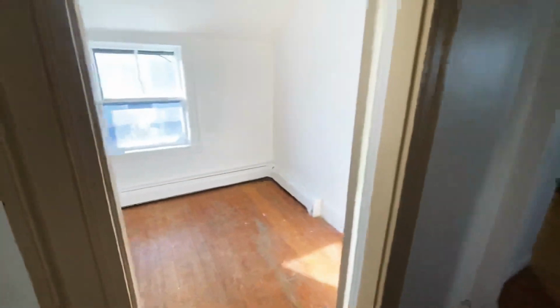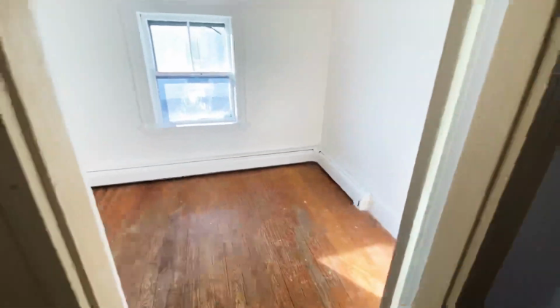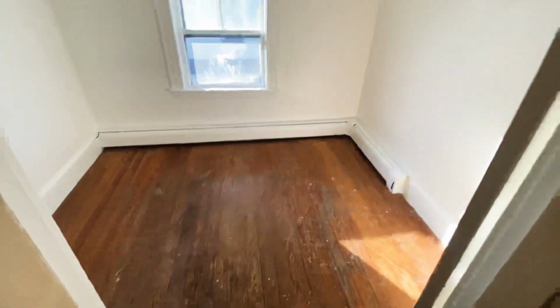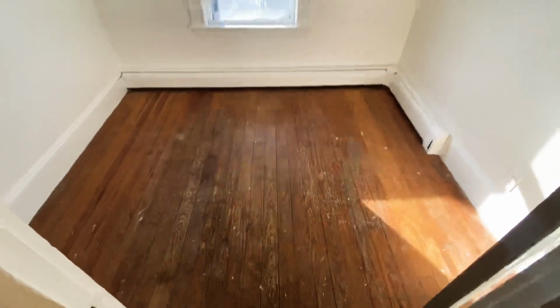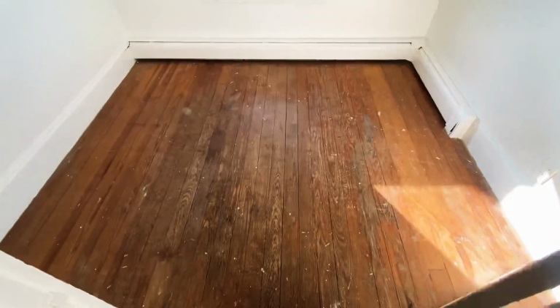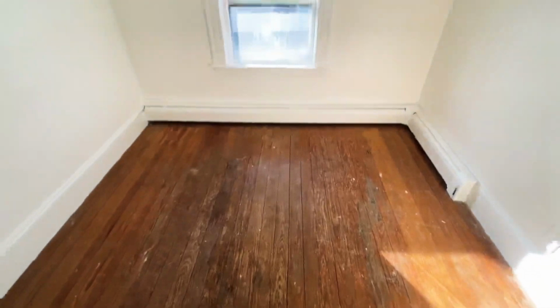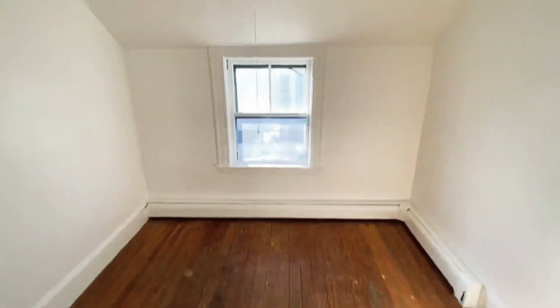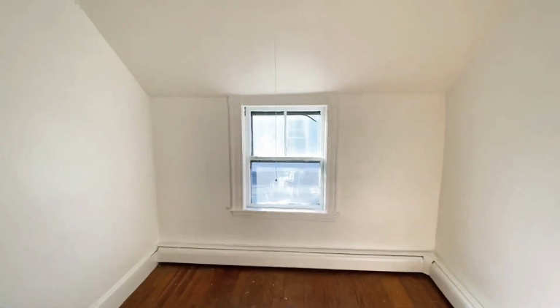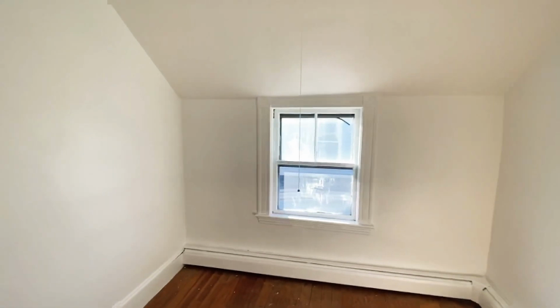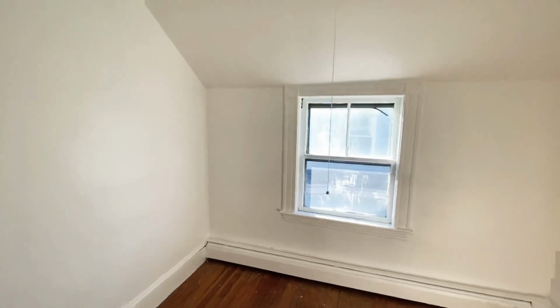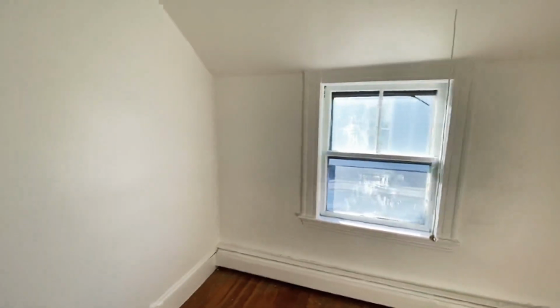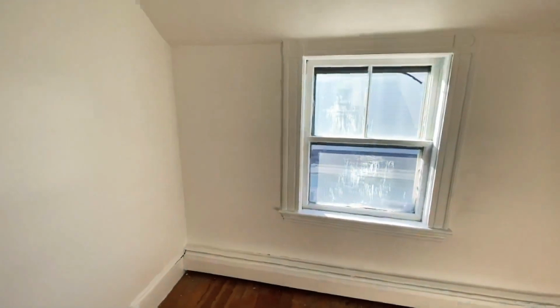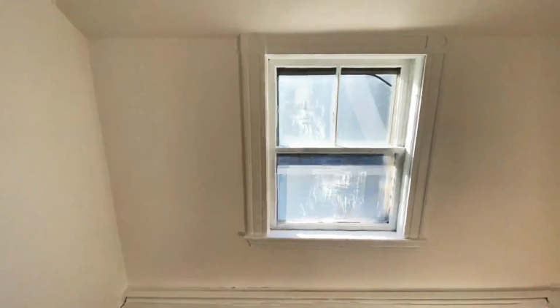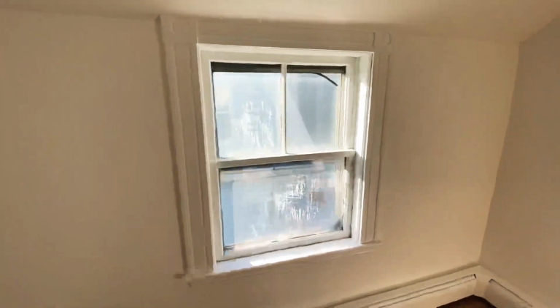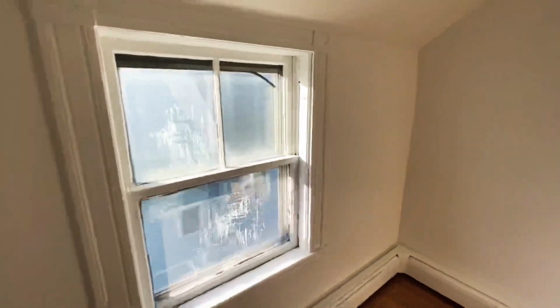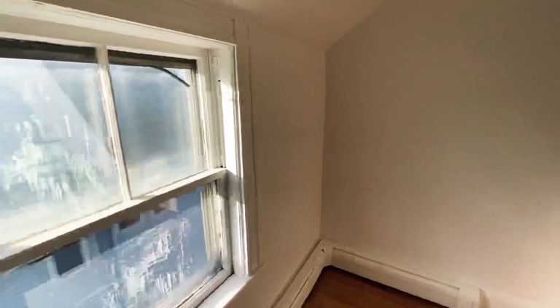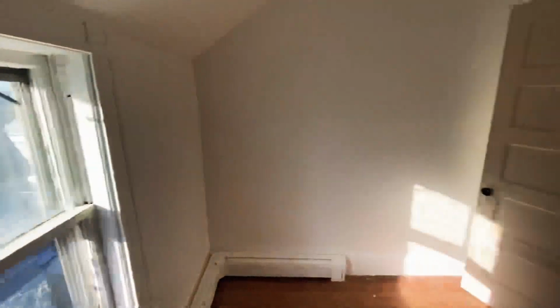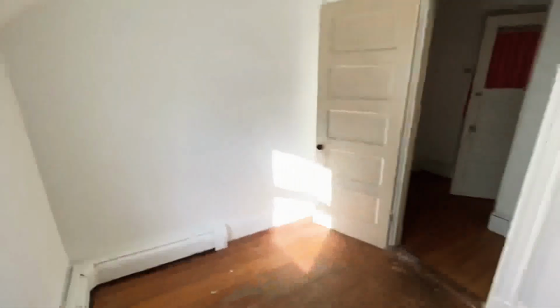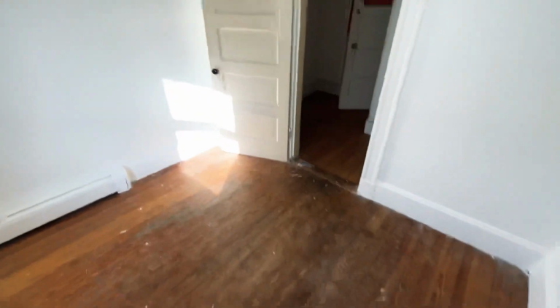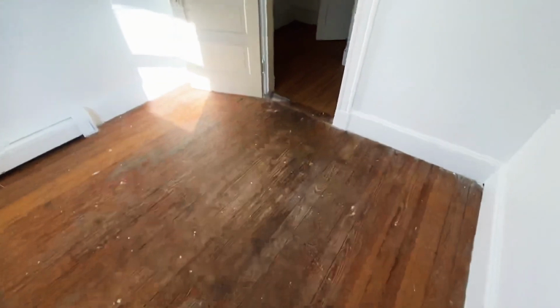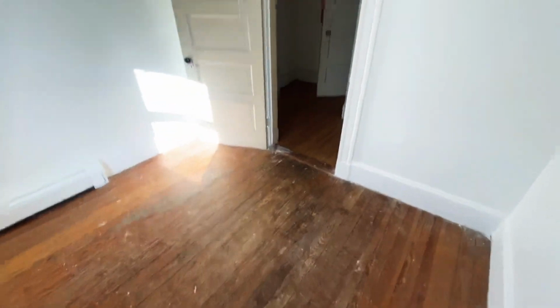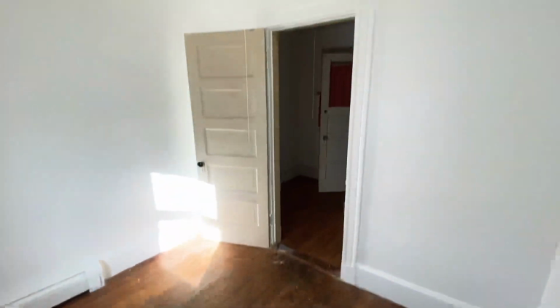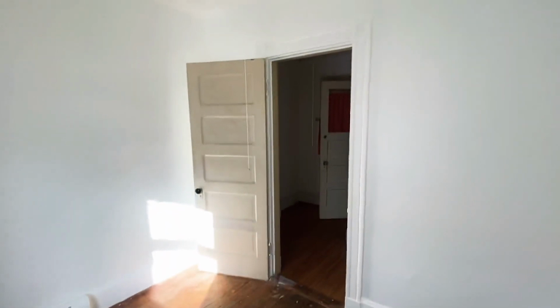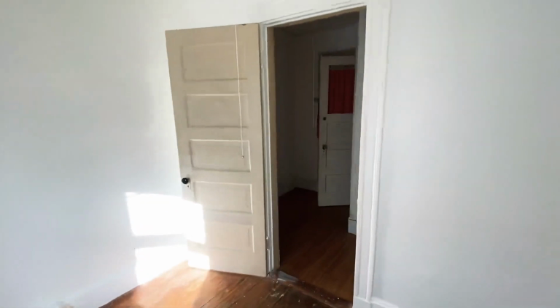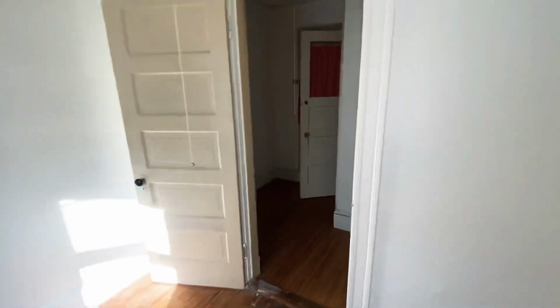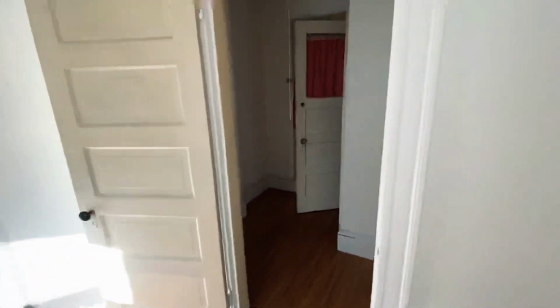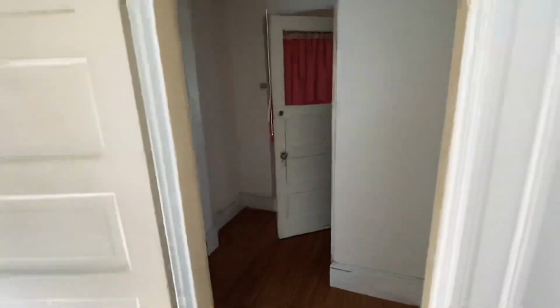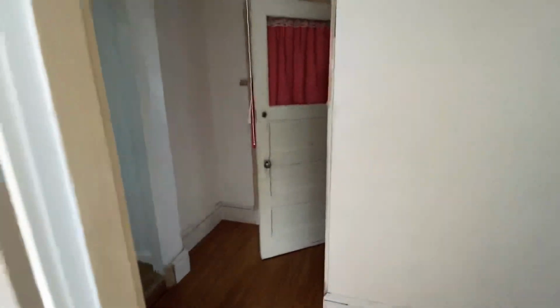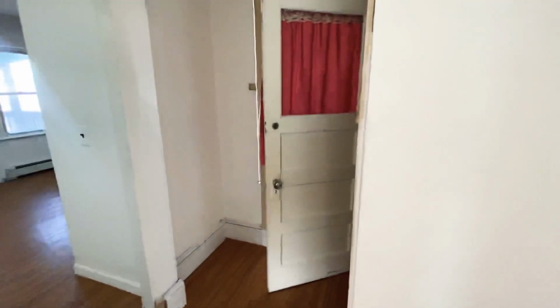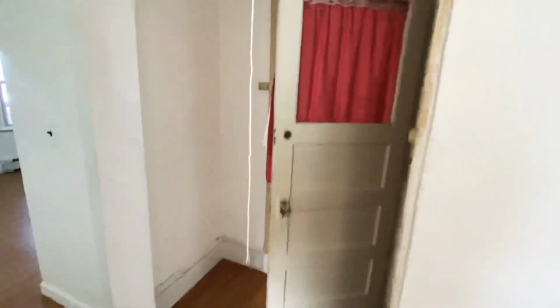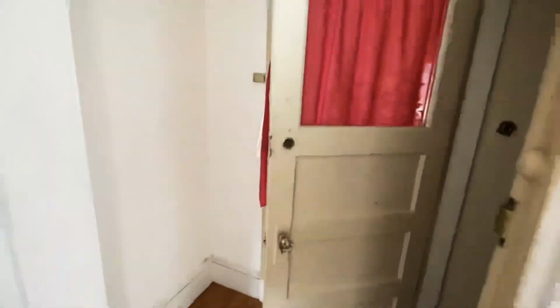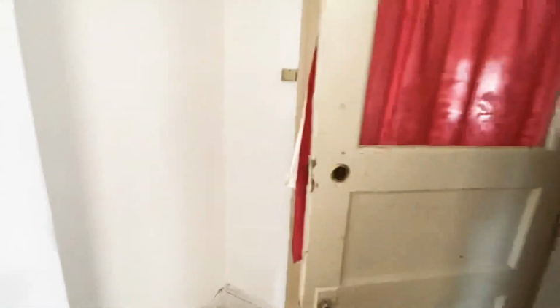This will be your study here — very bright. It could be used as a guest room as well, but it is pretty small for a furniture set.